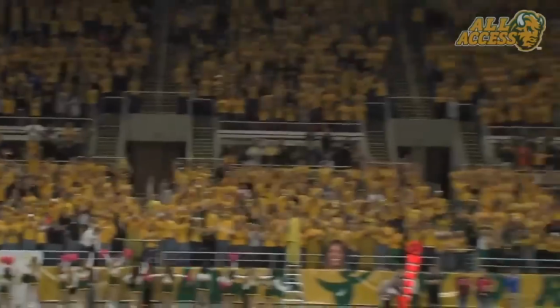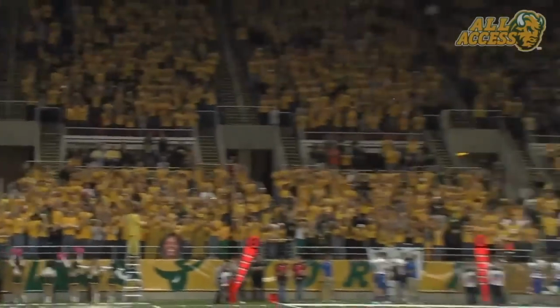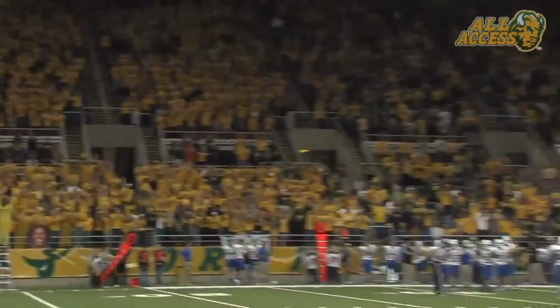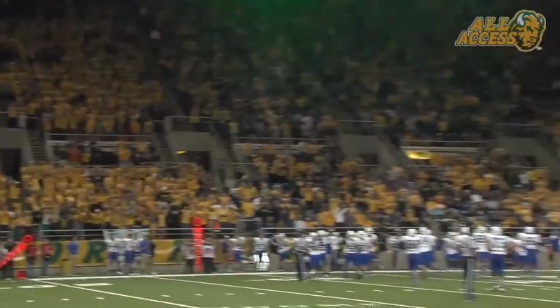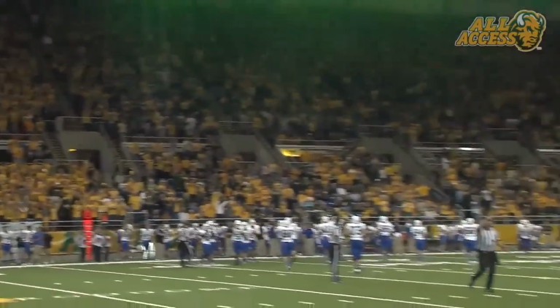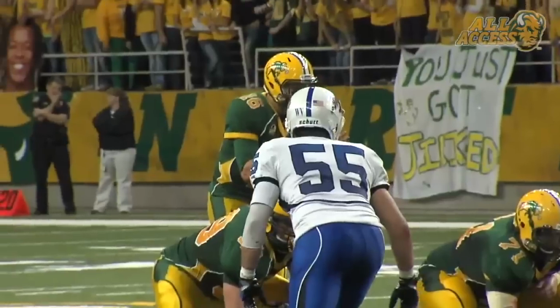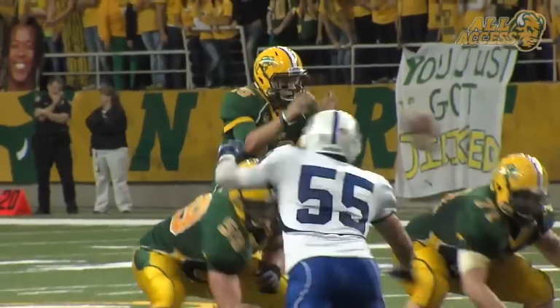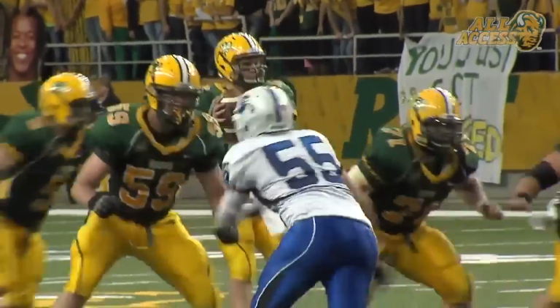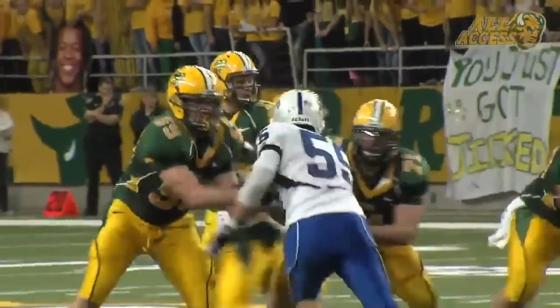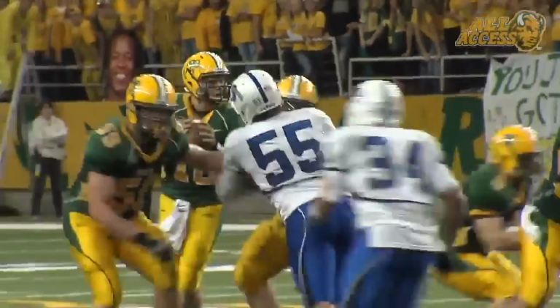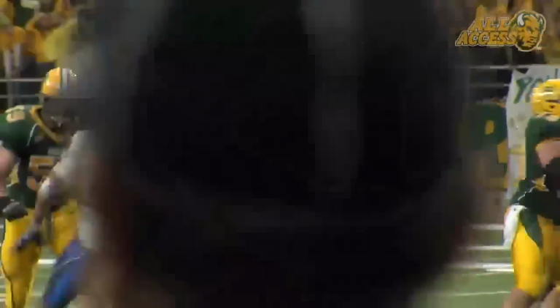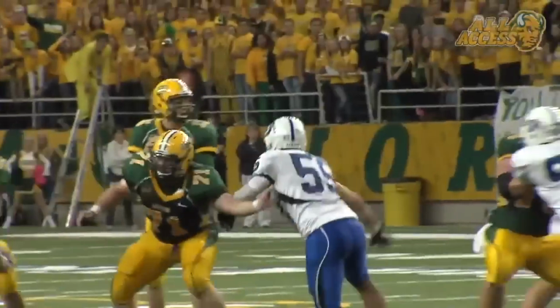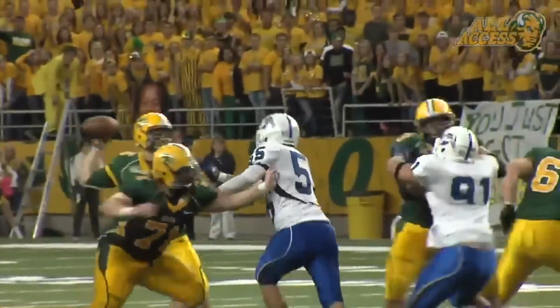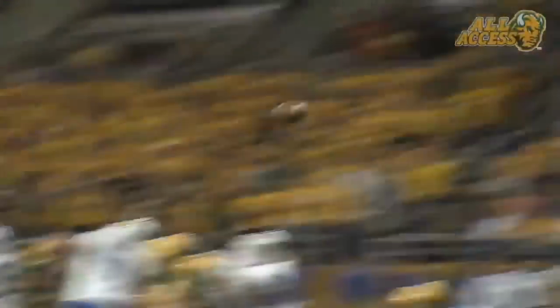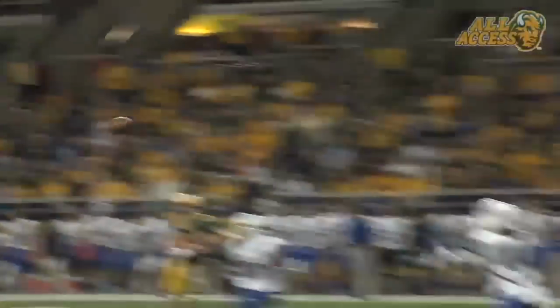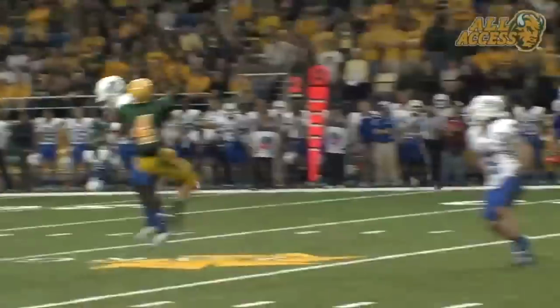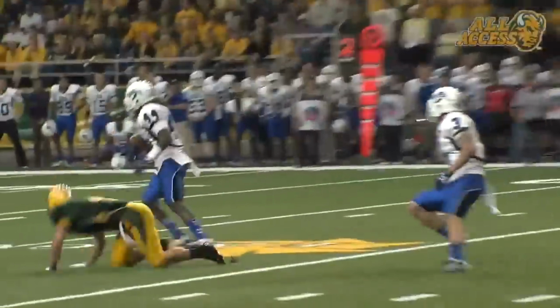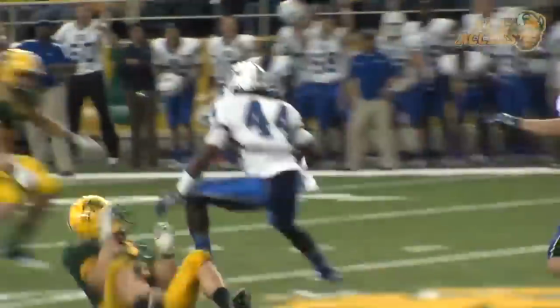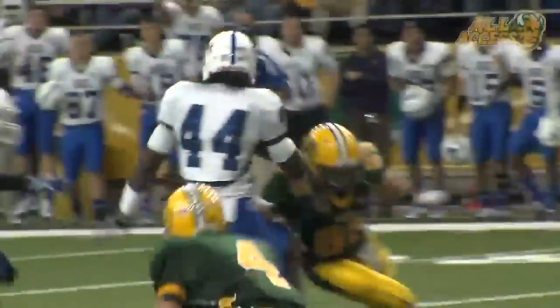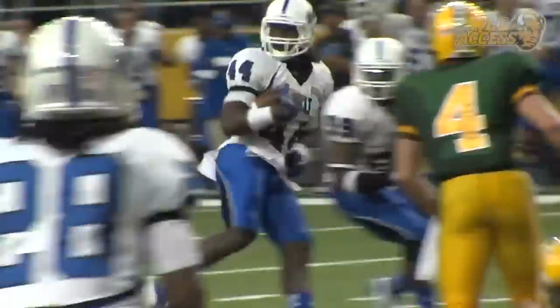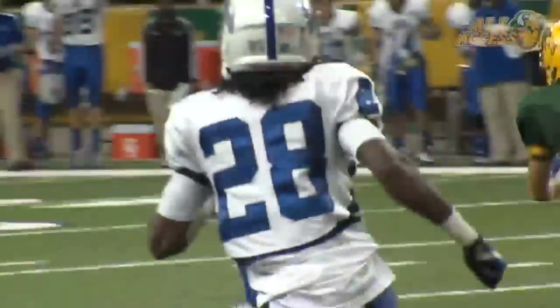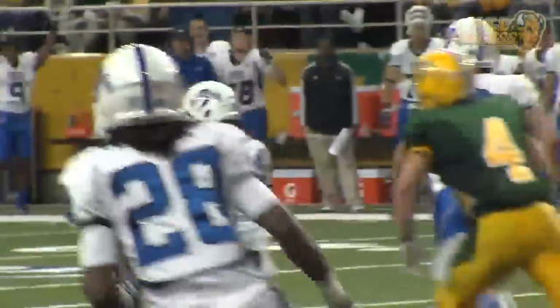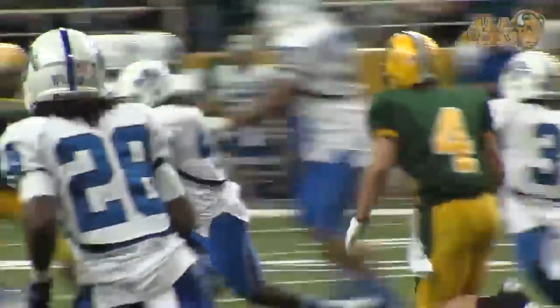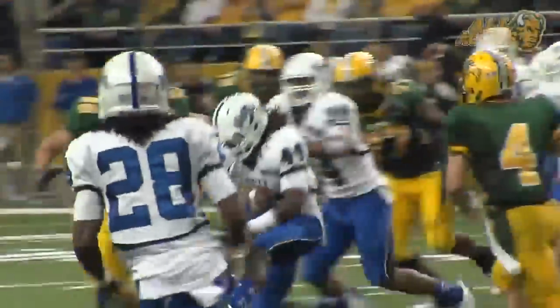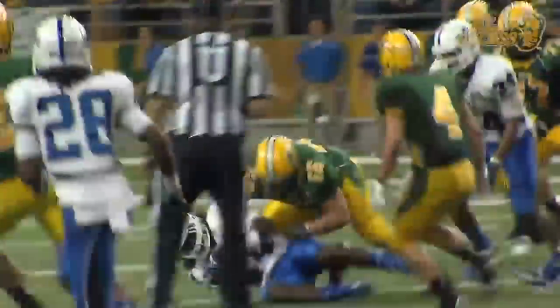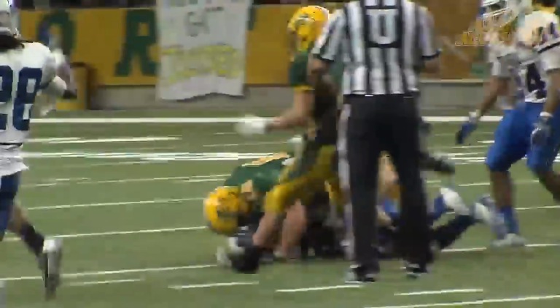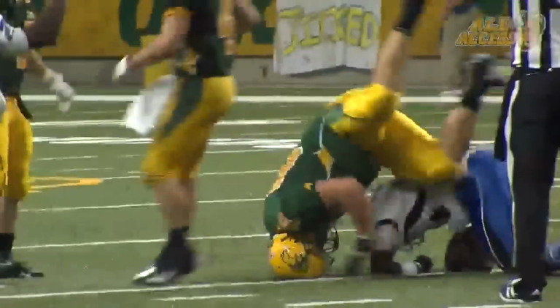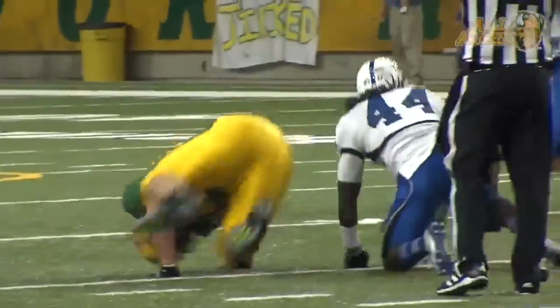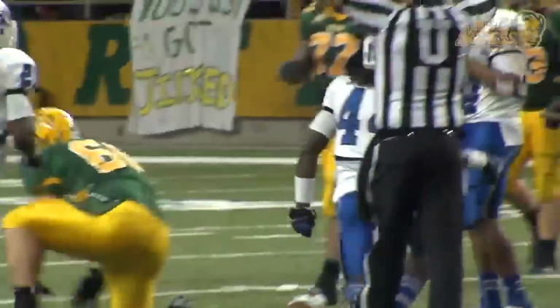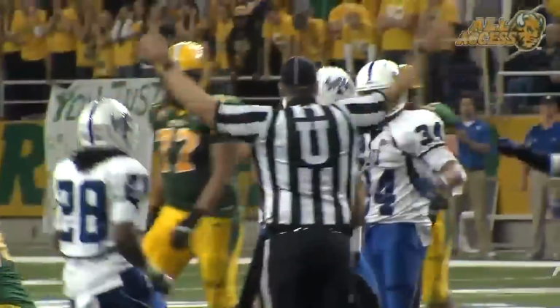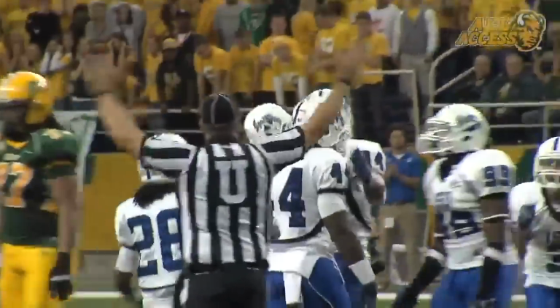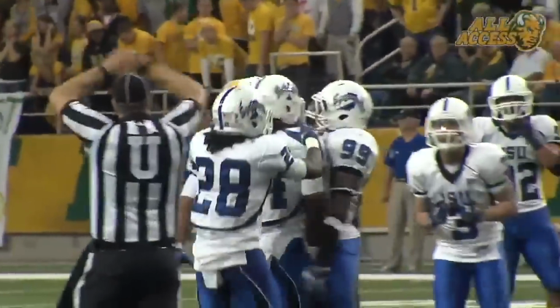And the Bison are still down three. Long snap count with two left on the play clock. Takes the snap, has time, dumps it over the middle — and it's intercepted by Aaron Archie, out to the 30-yard line.